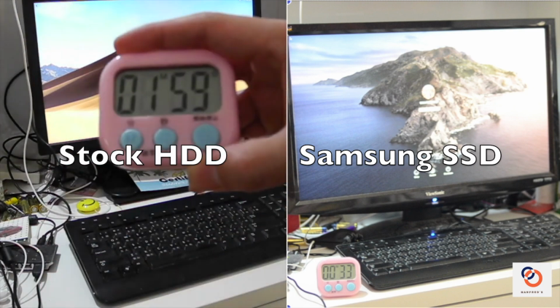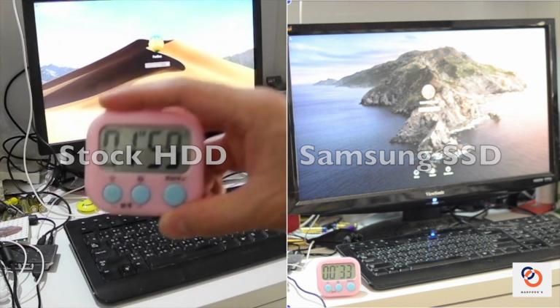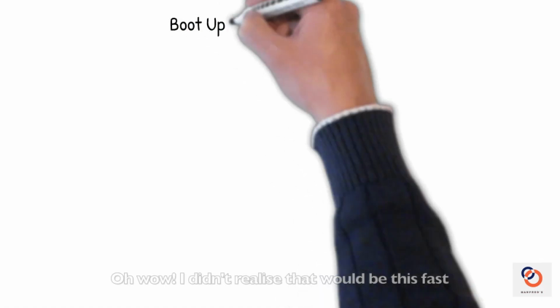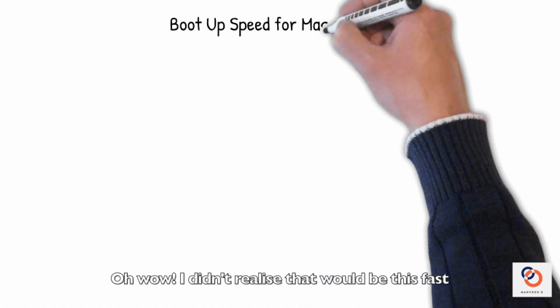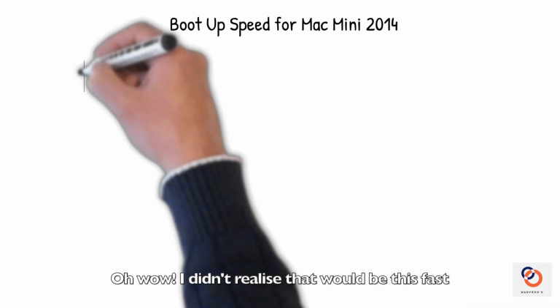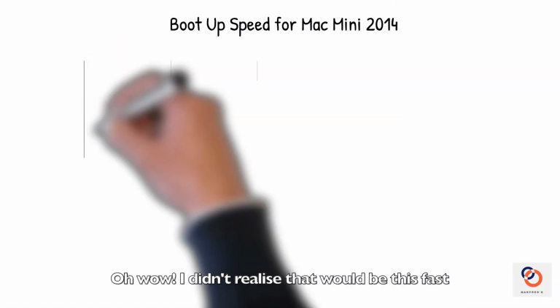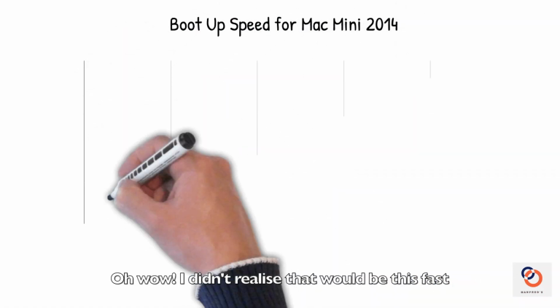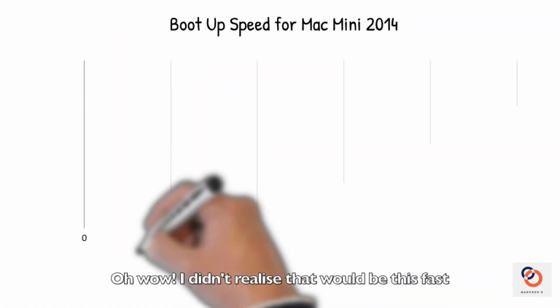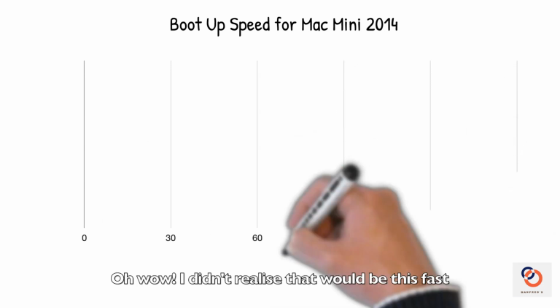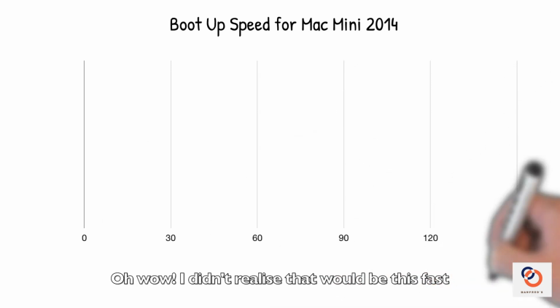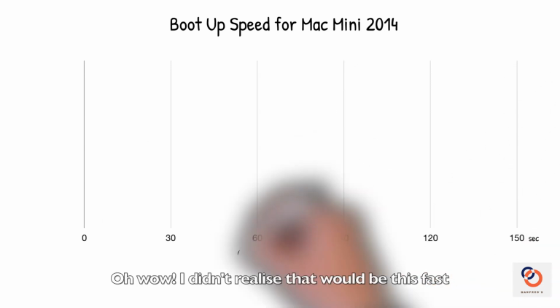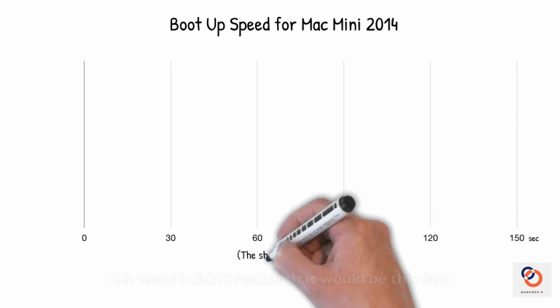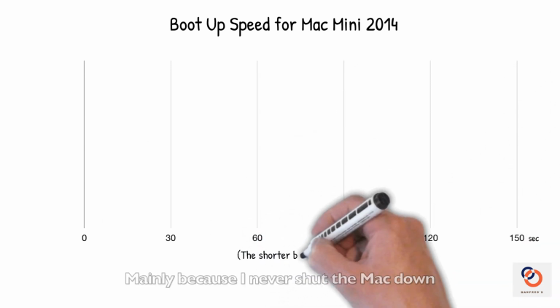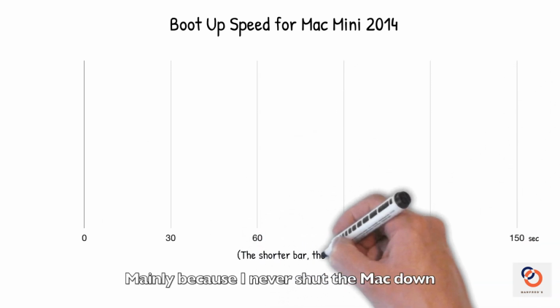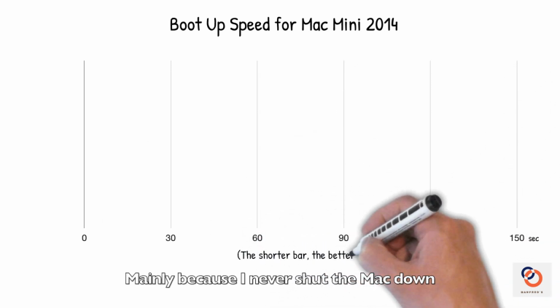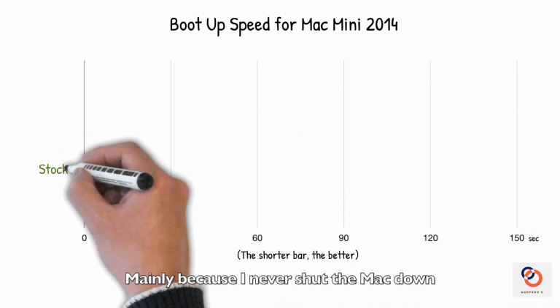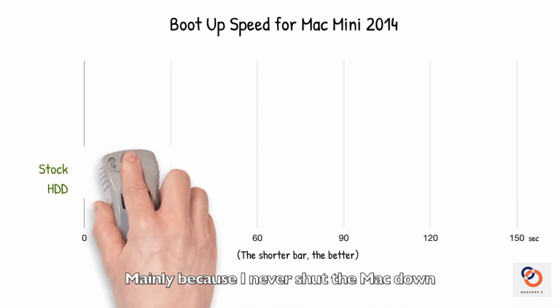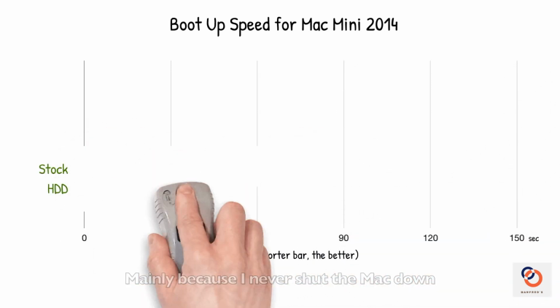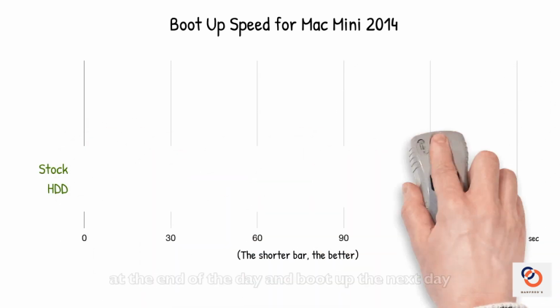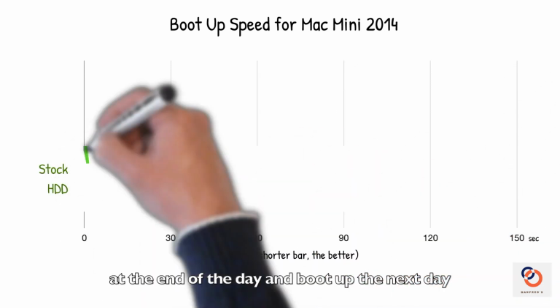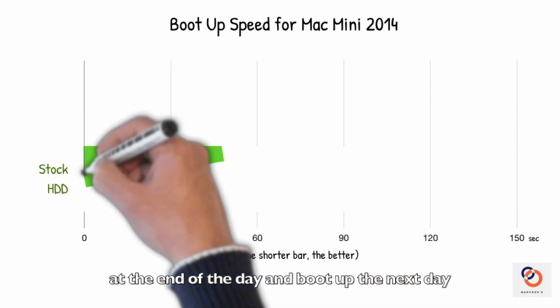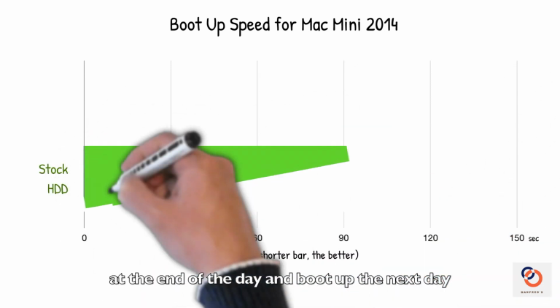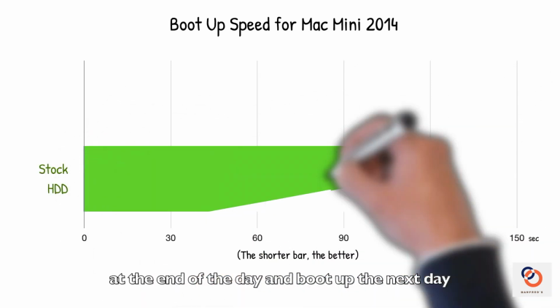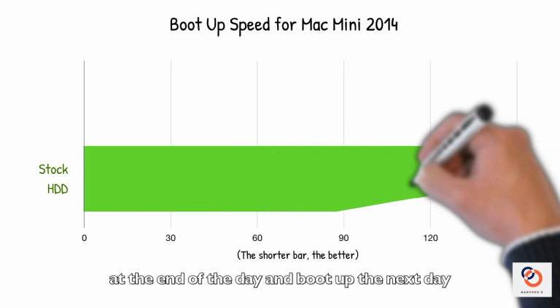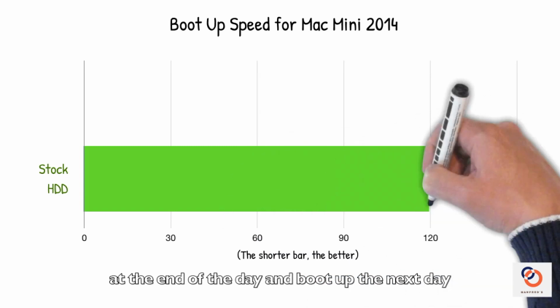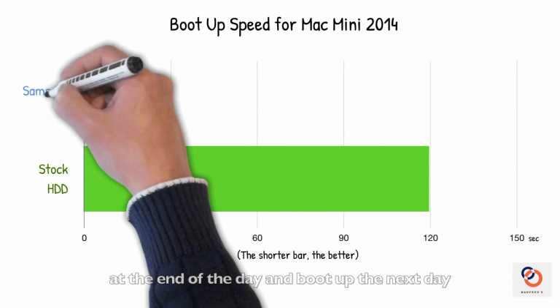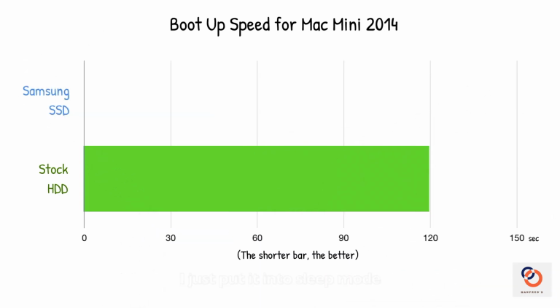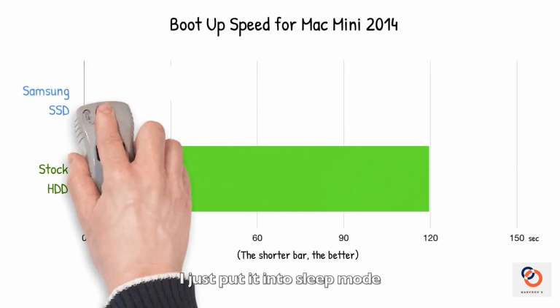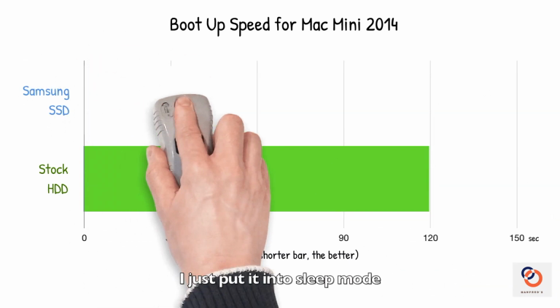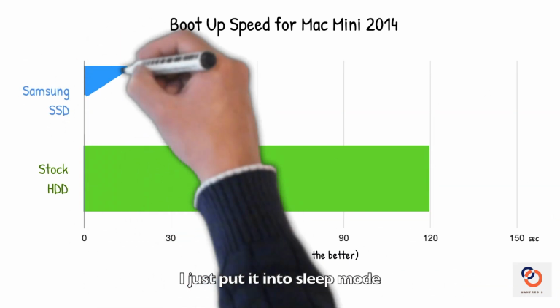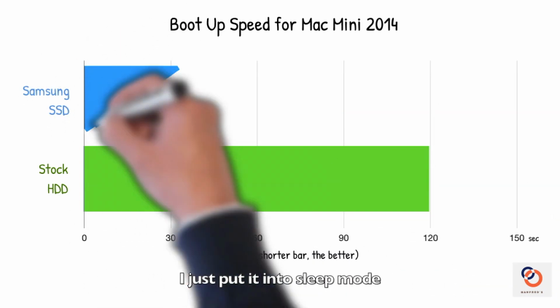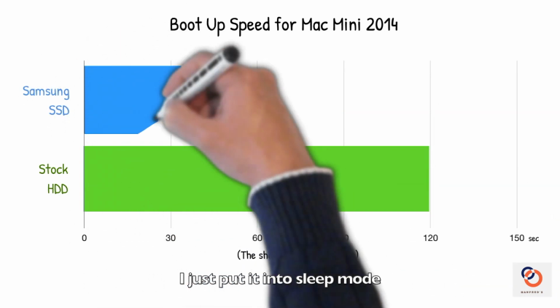Oh wow, I didn't realize it would be this fast. Mainly because I never shut the Mac down at the end of the day — I just put it into sleep mode.